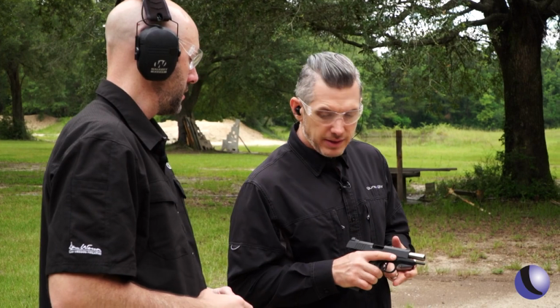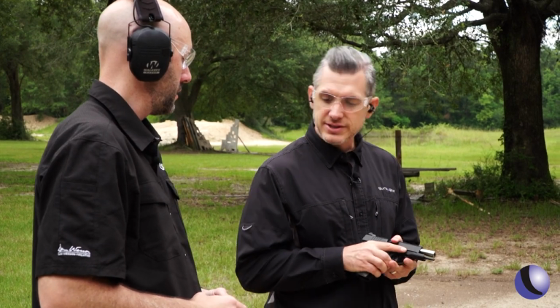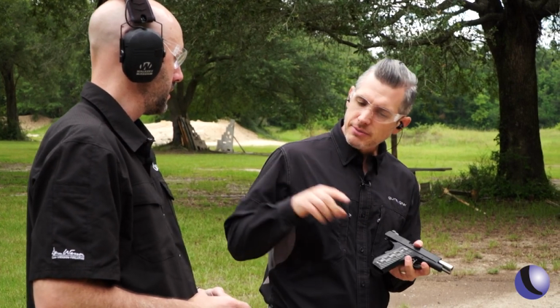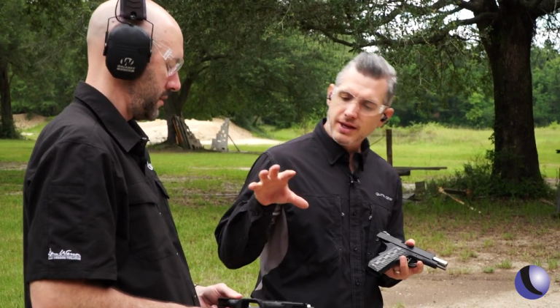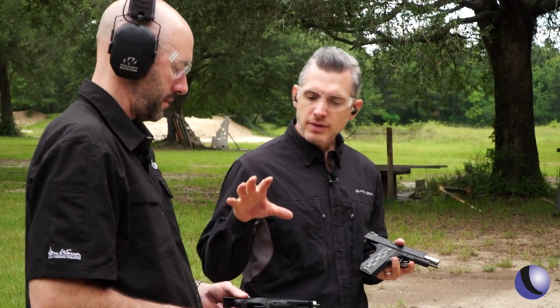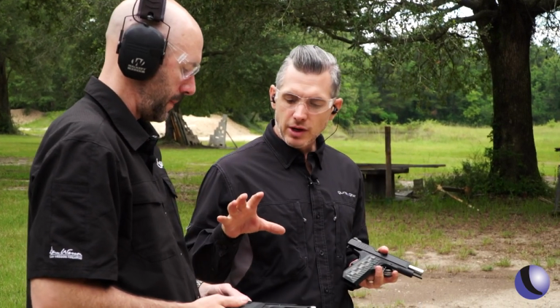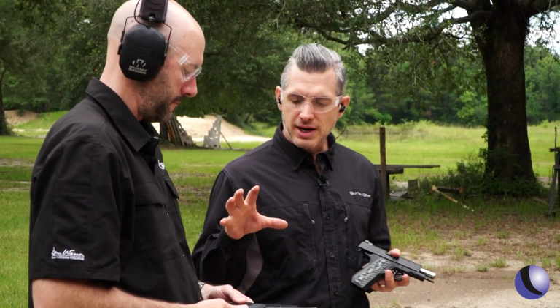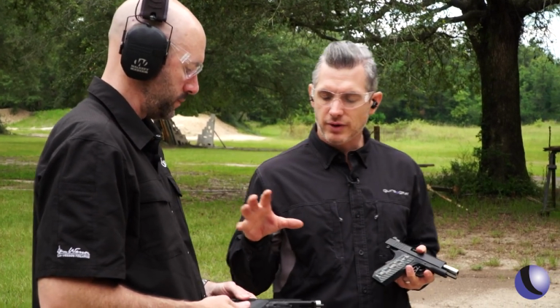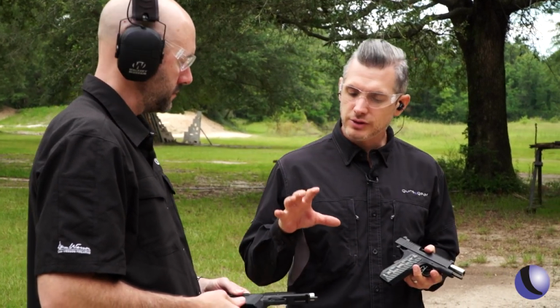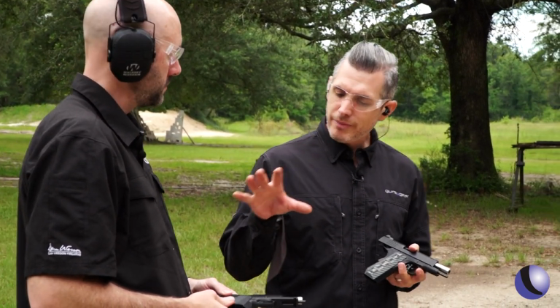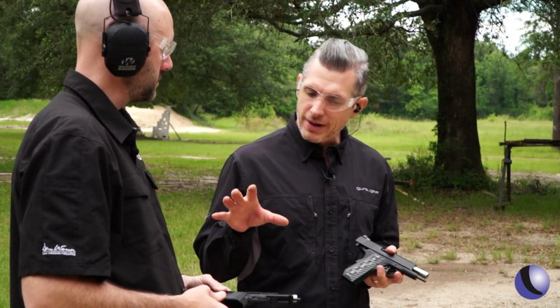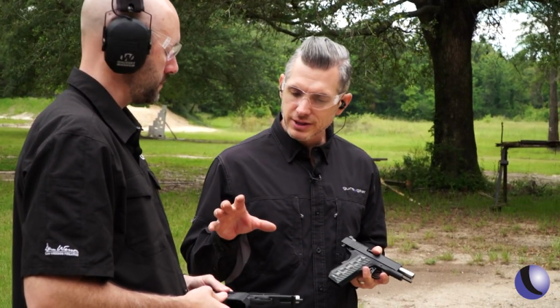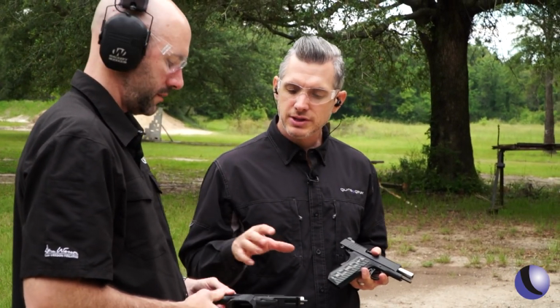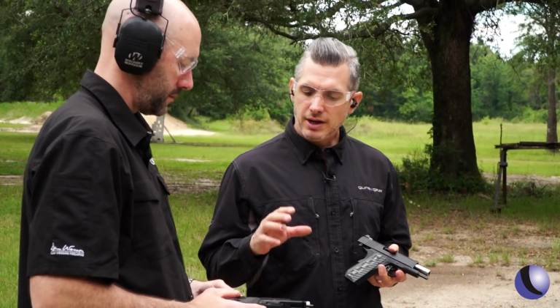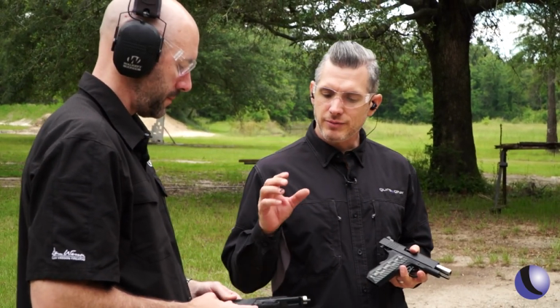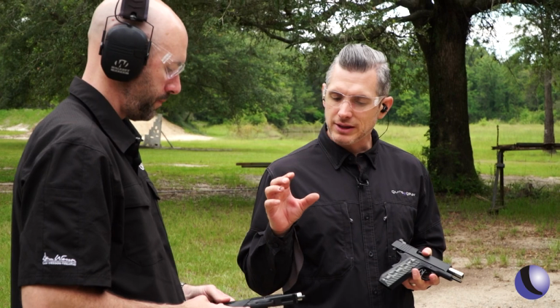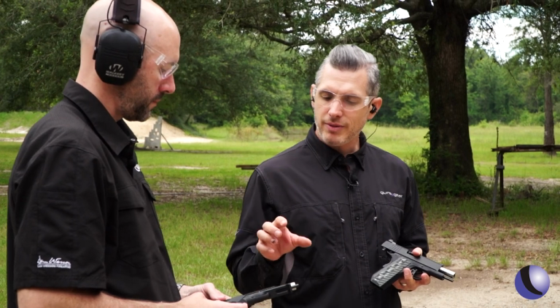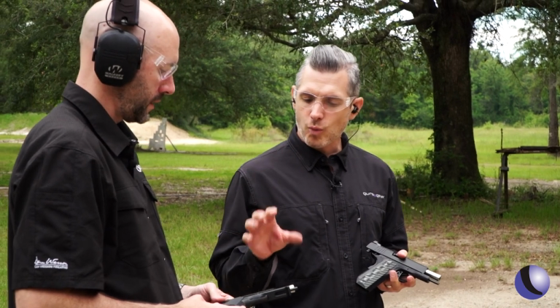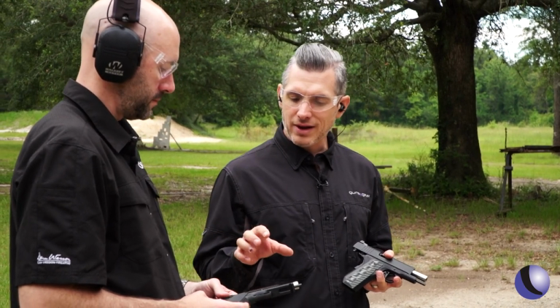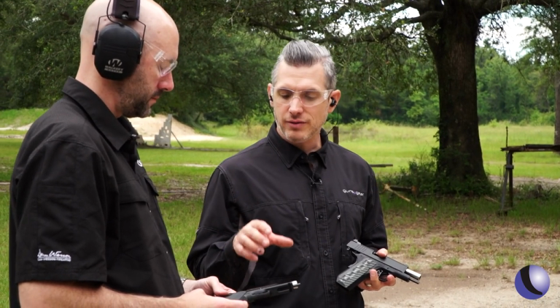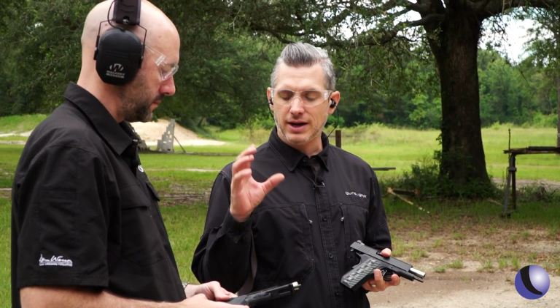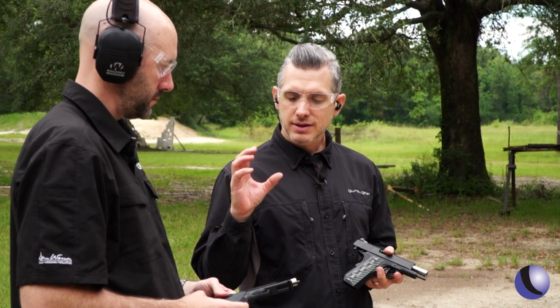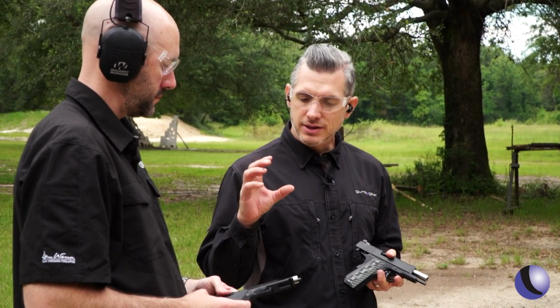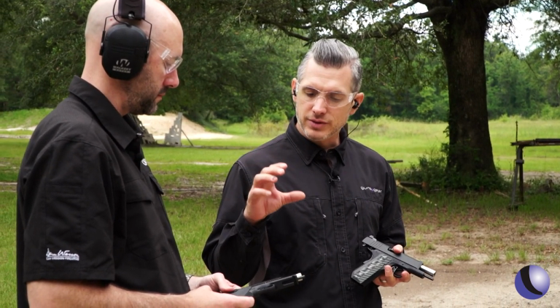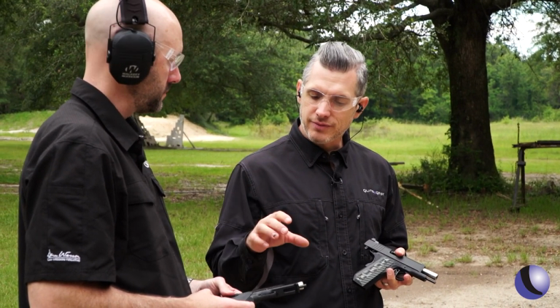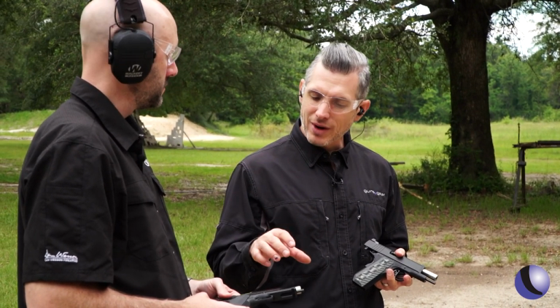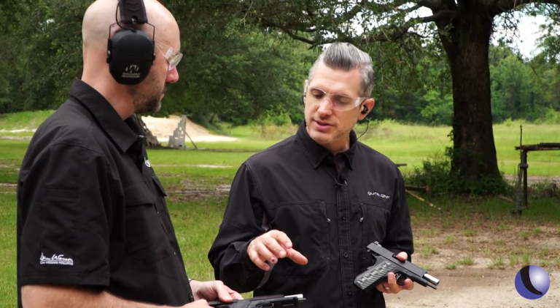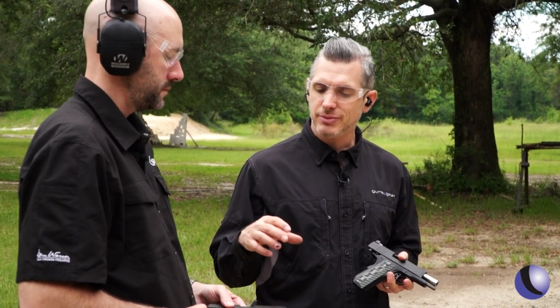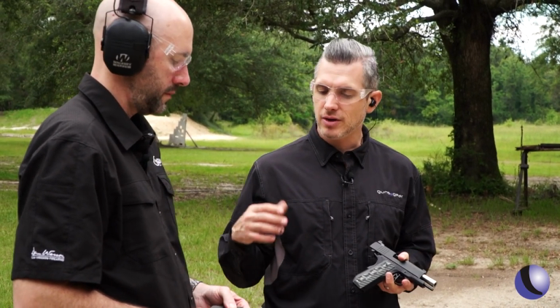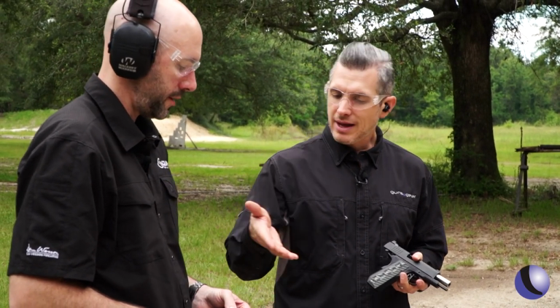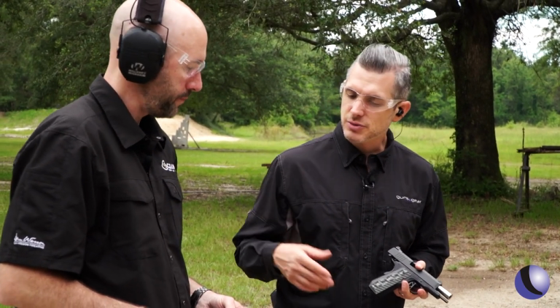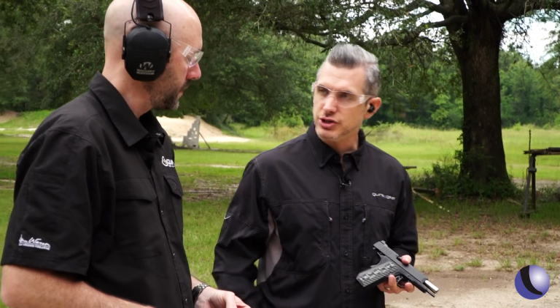The TCP is a little bit bigger package — you've got a little bit more weight out there, and it has the rail system on it. How's this one to shoot?